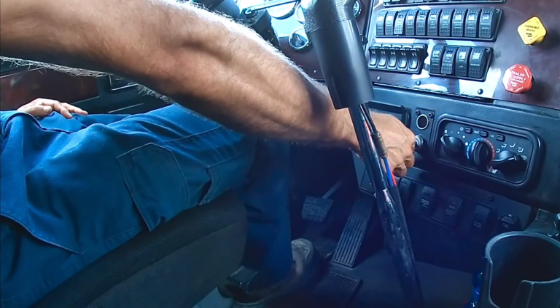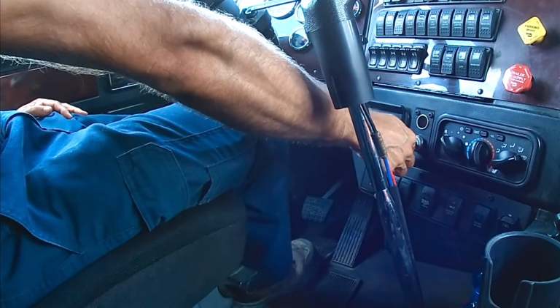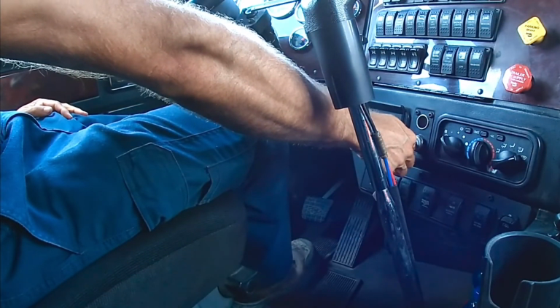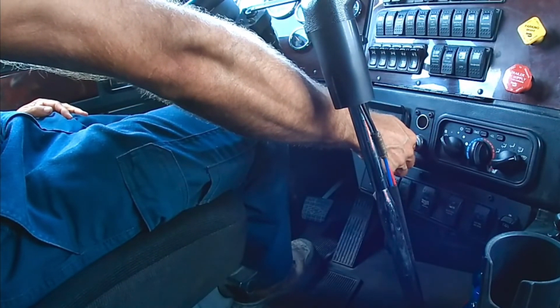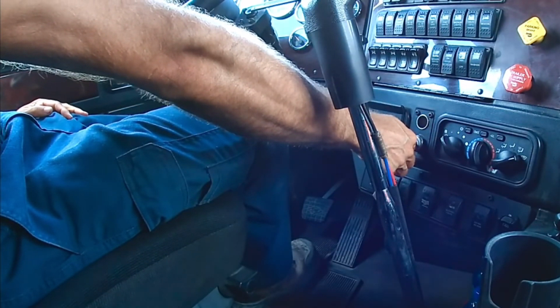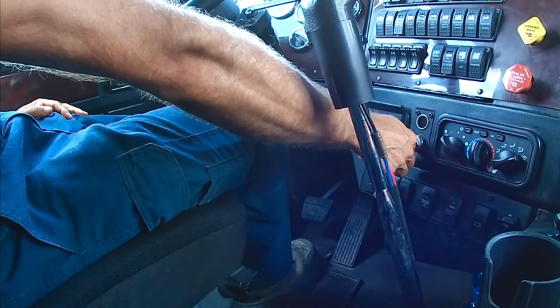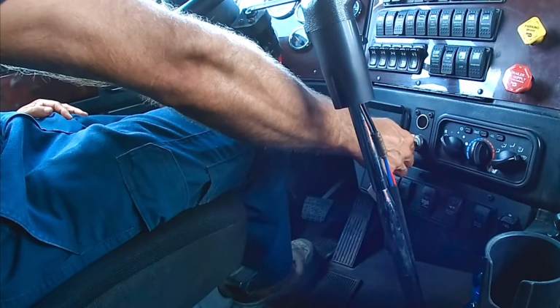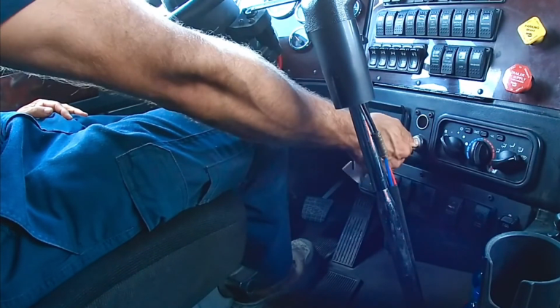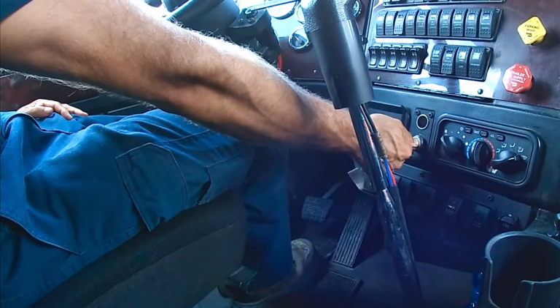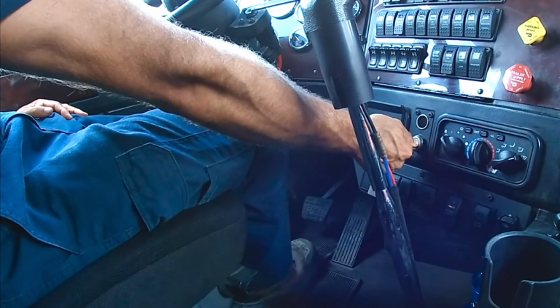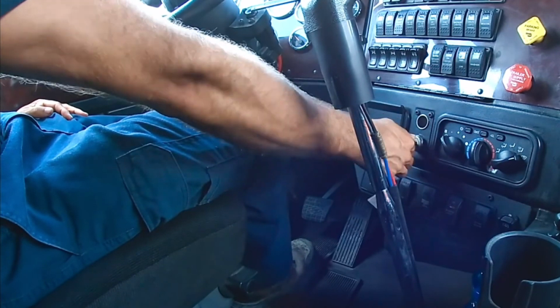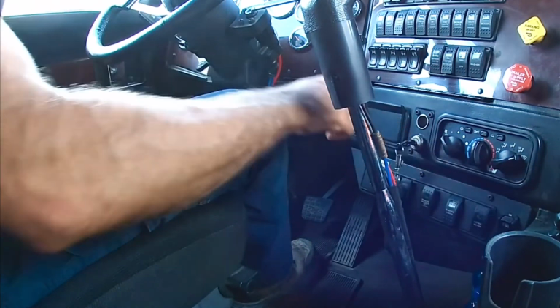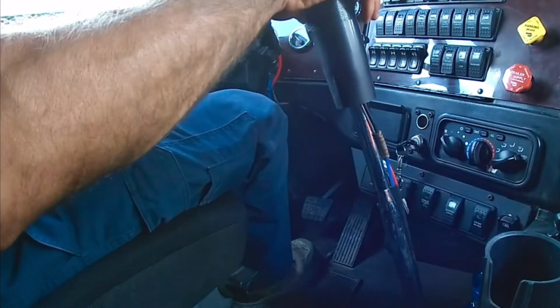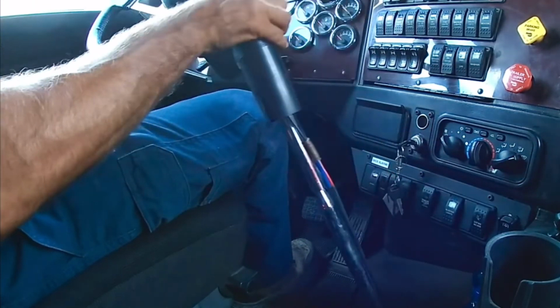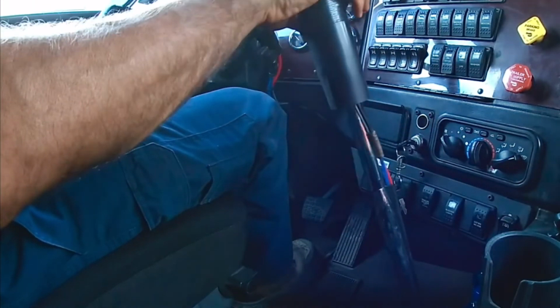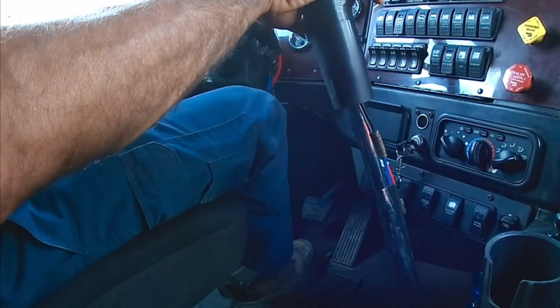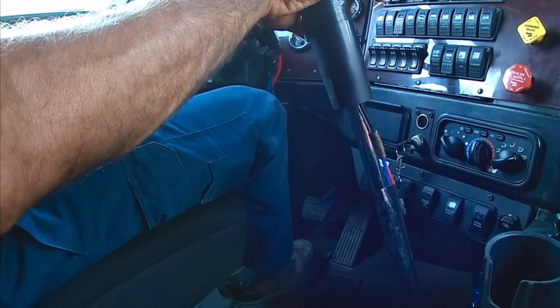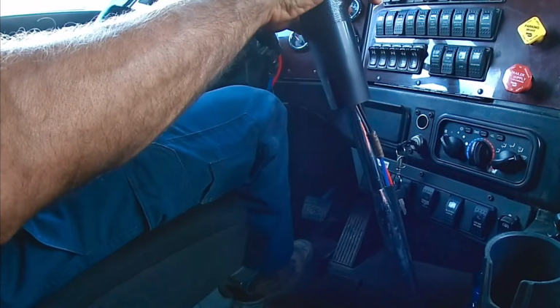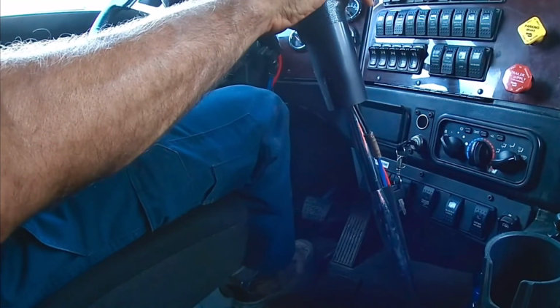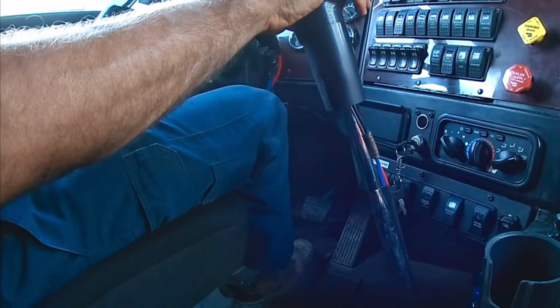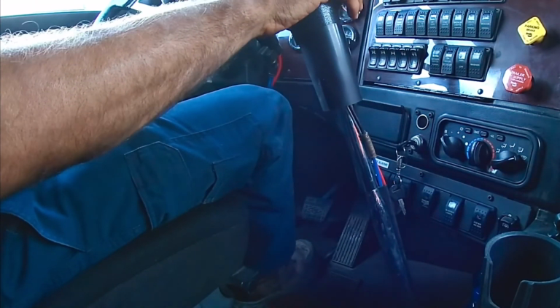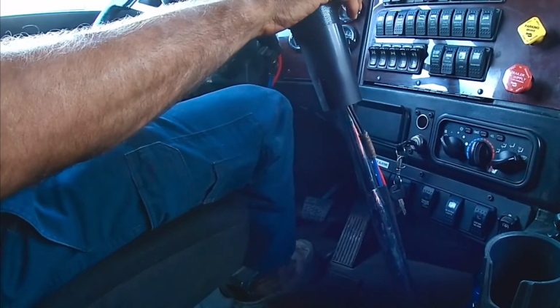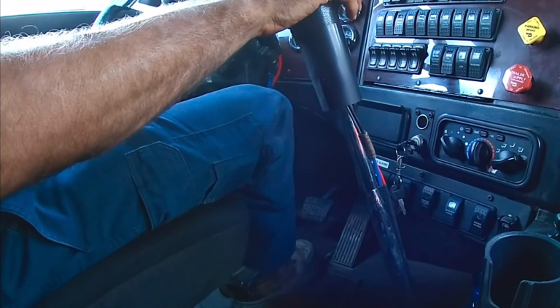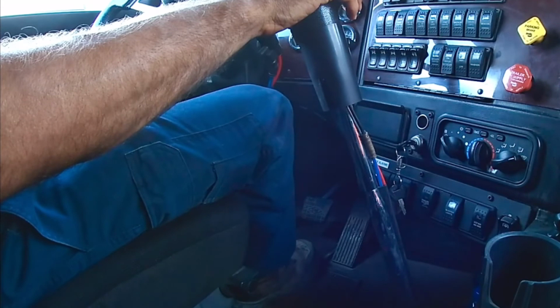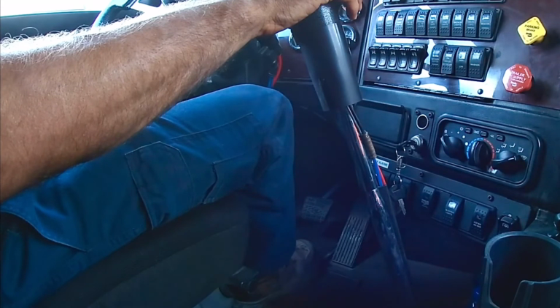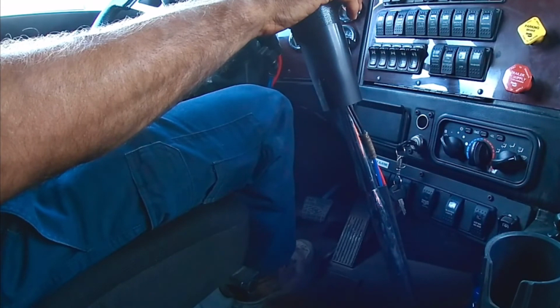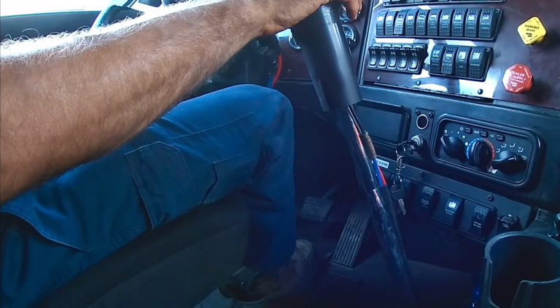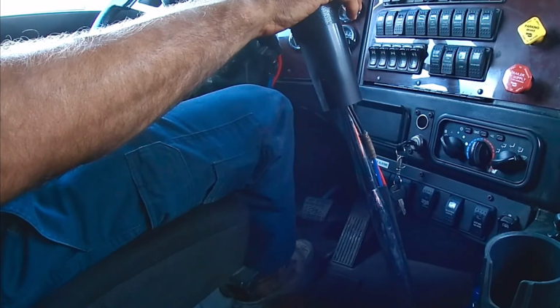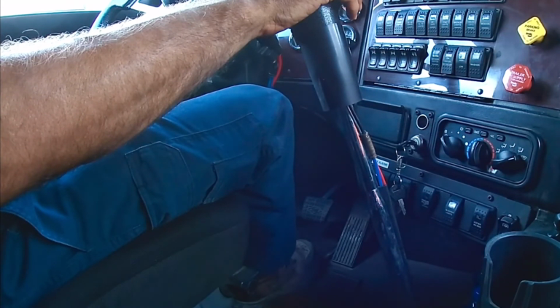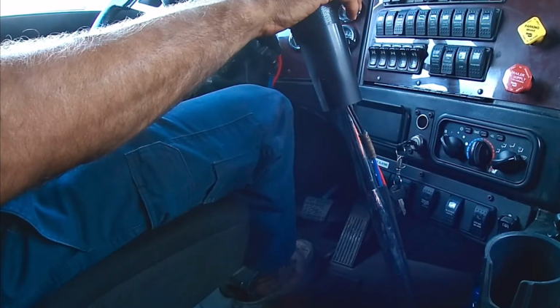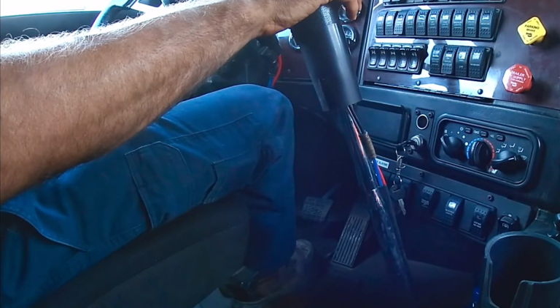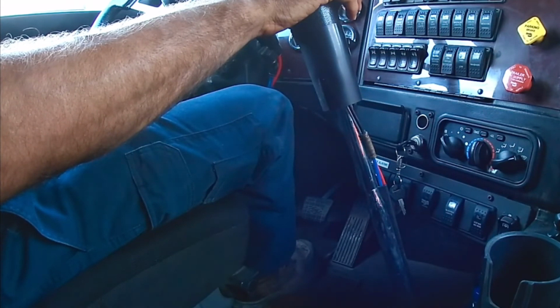For the fifth test, we start the engine and we lower the air pressure to verify at what pressure the compressor starts. The compressor must start above 80 pounds. If not, it's a minor defect.